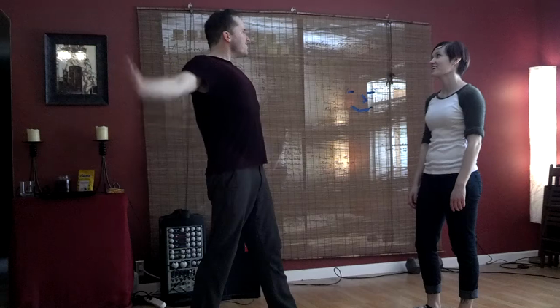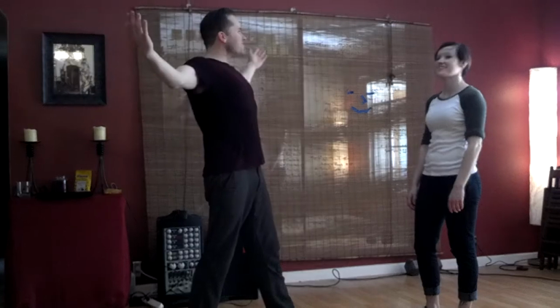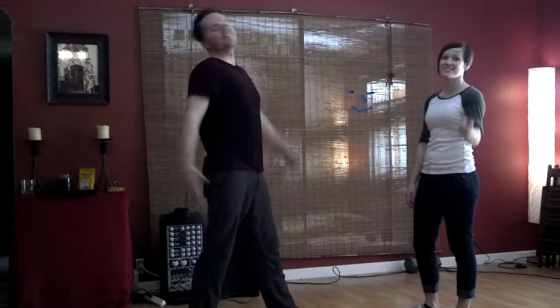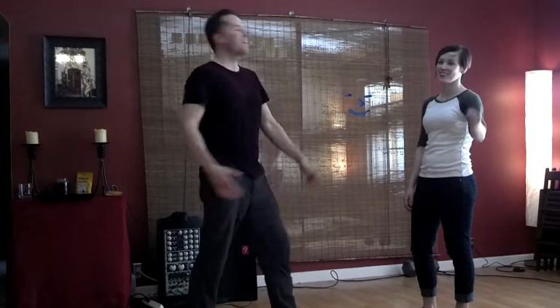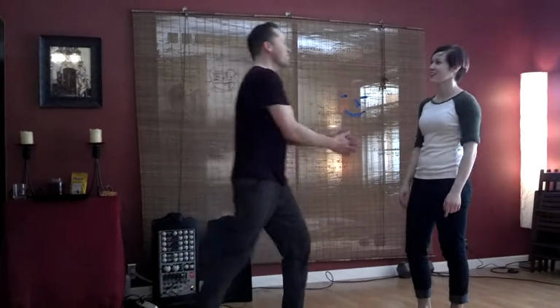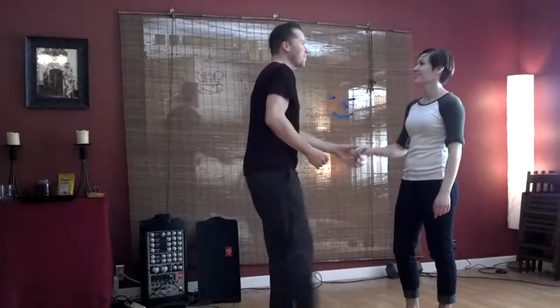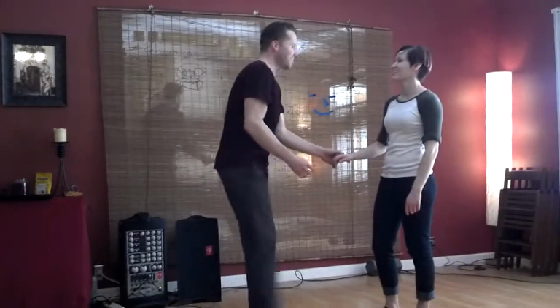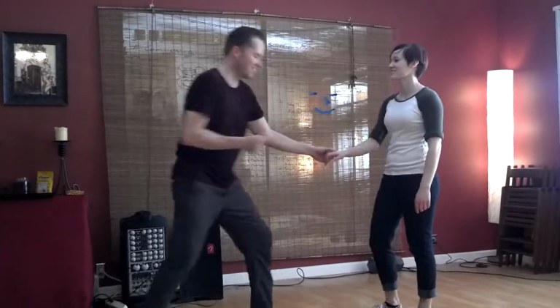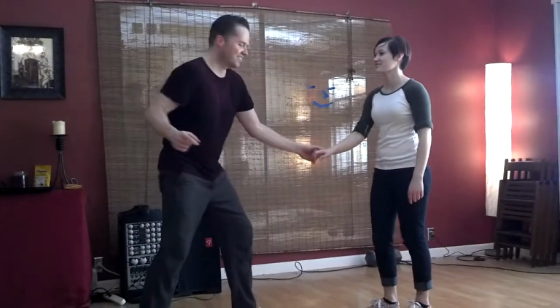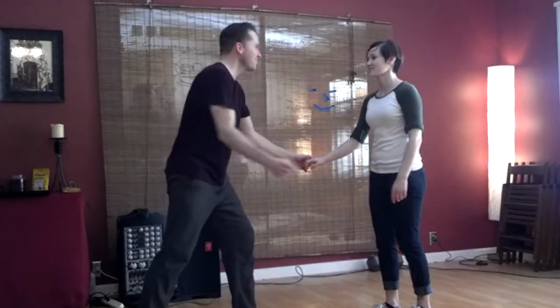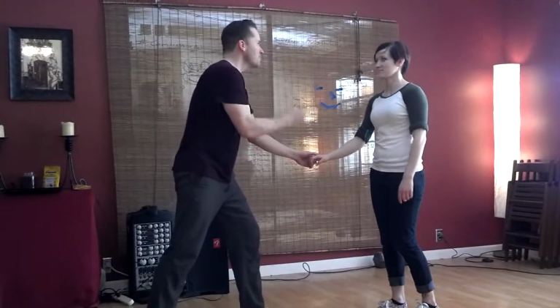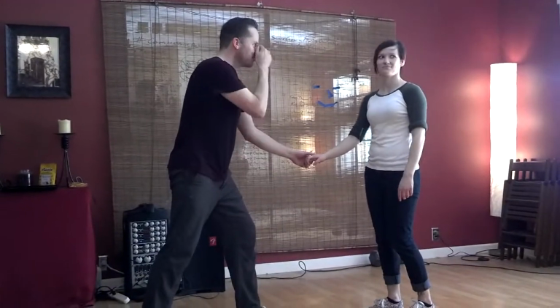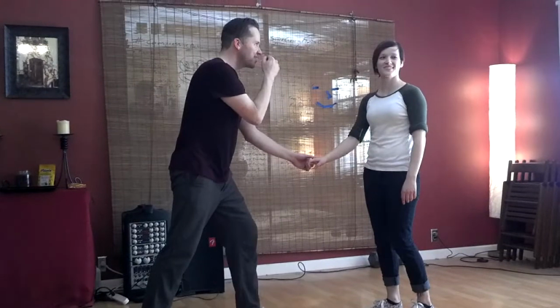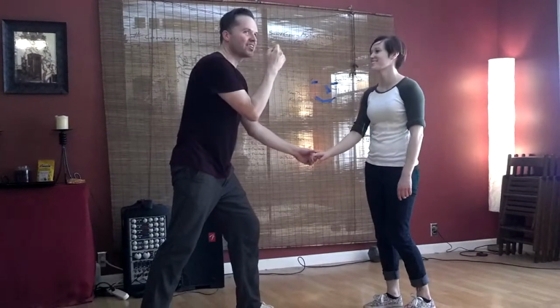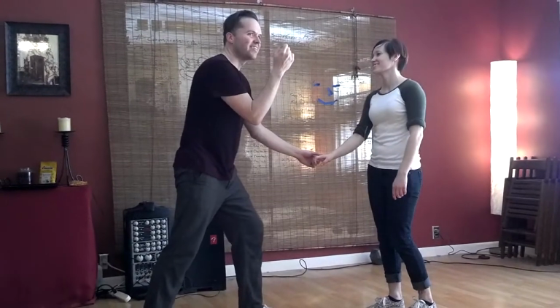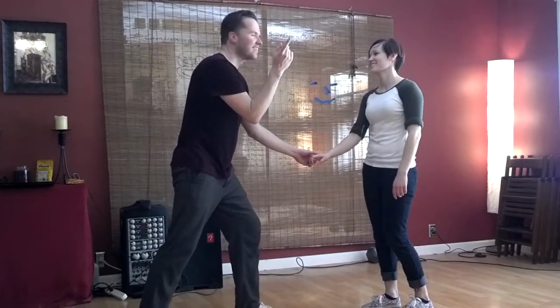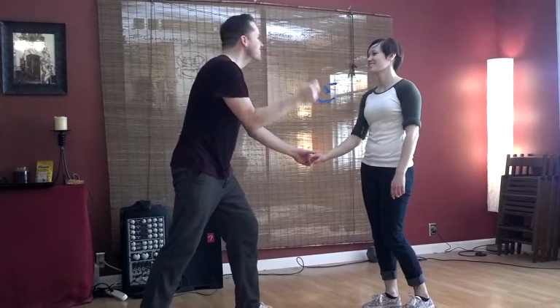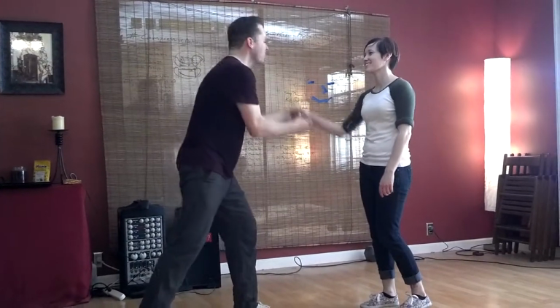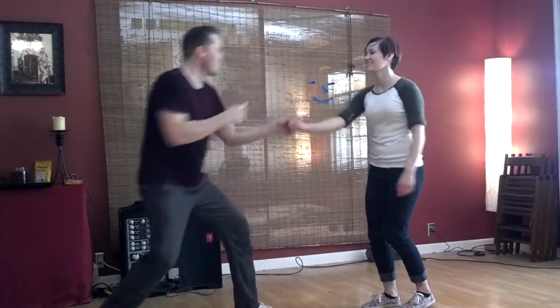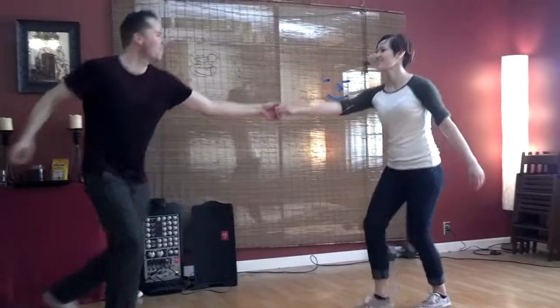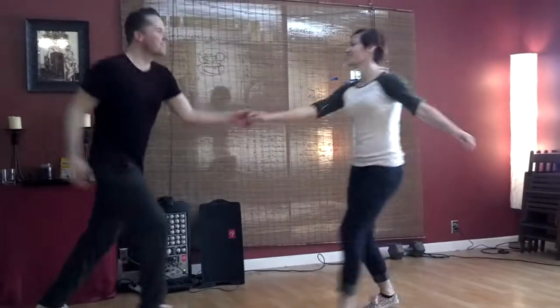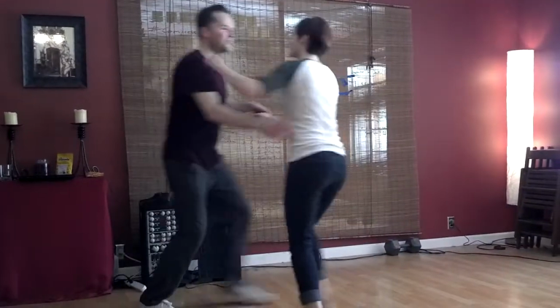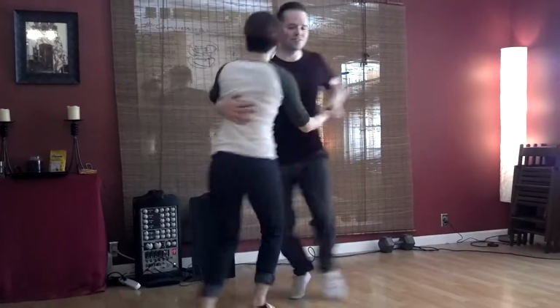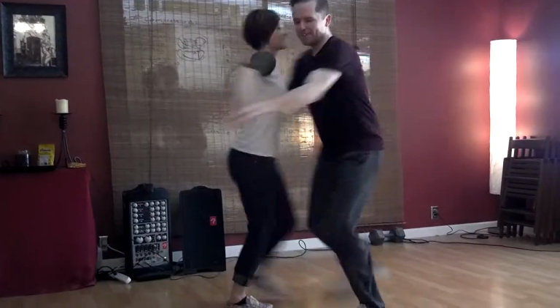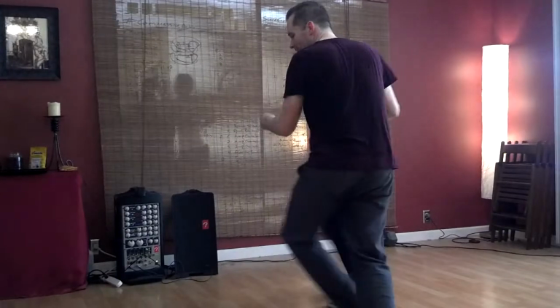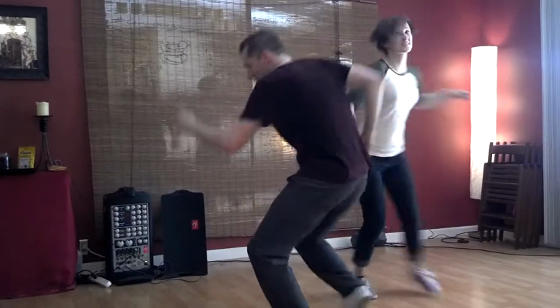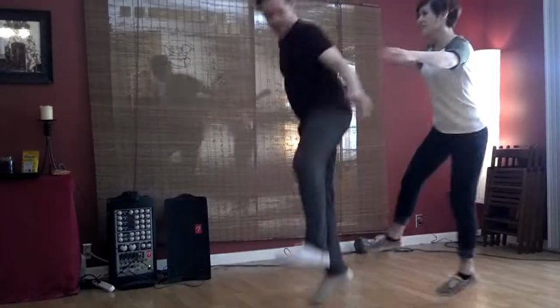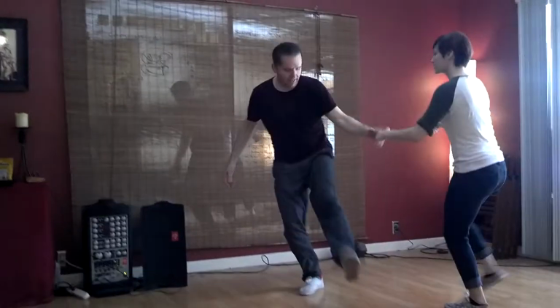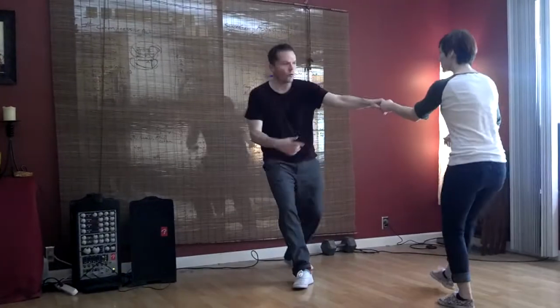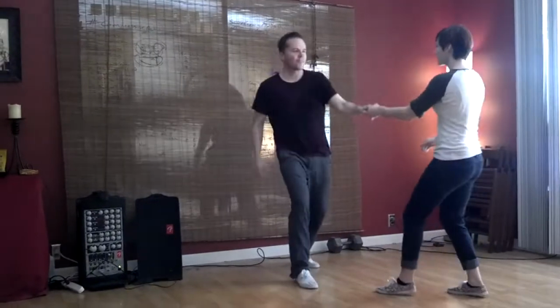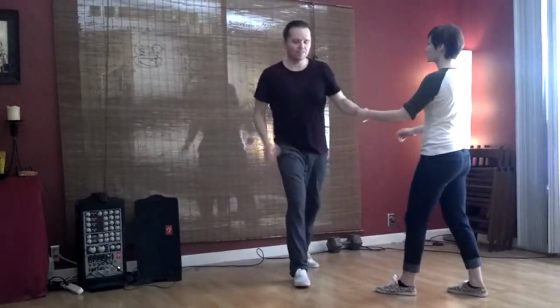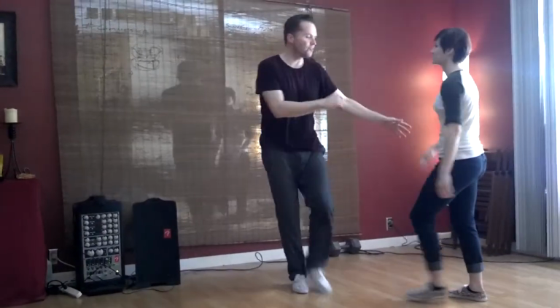January 10th. Alright, so we started with... what are we doing here? 1, 2, text the tummy. 5, 6, 7, 8, 1. That was the very first move that we did.